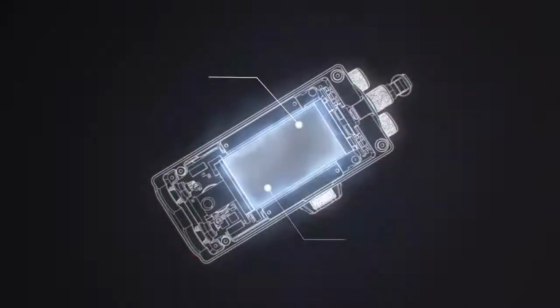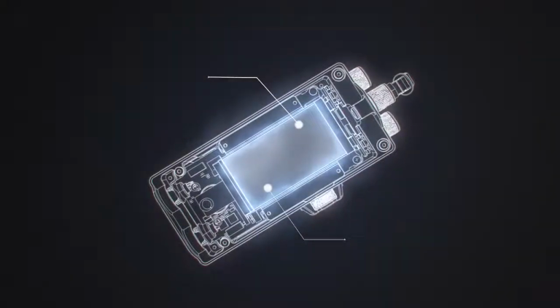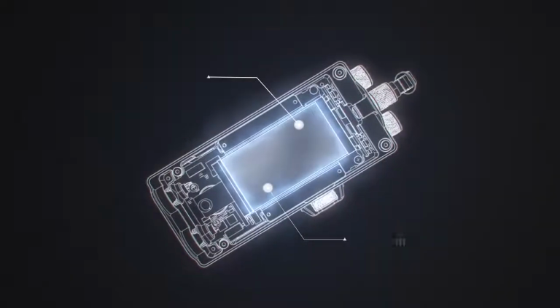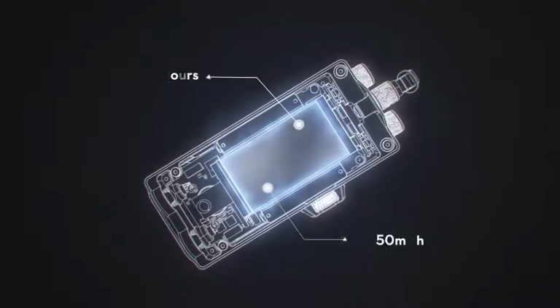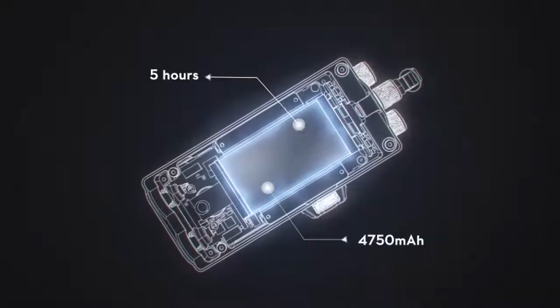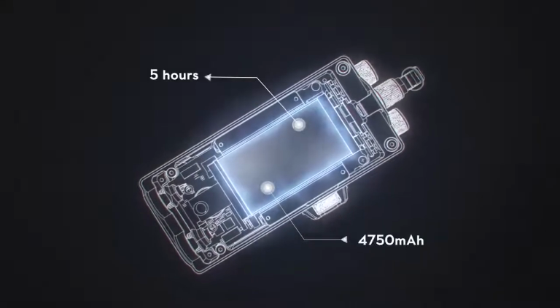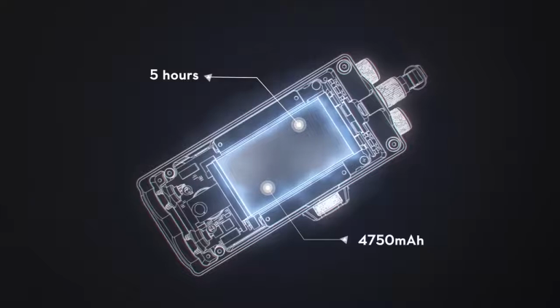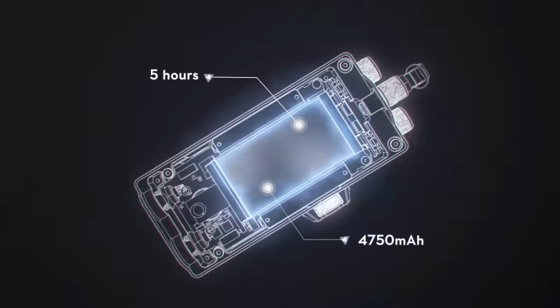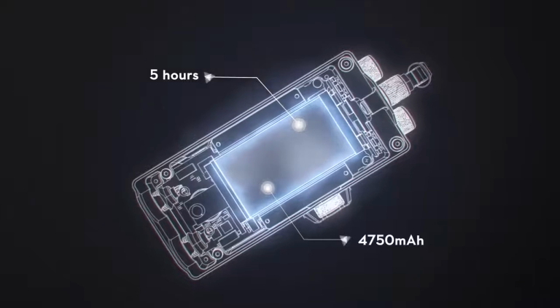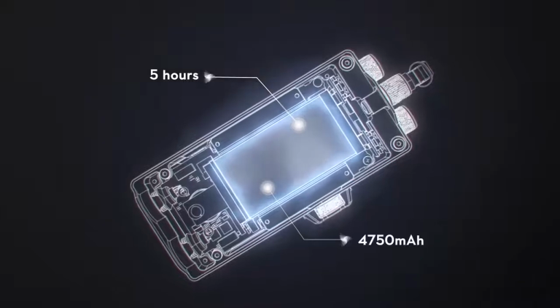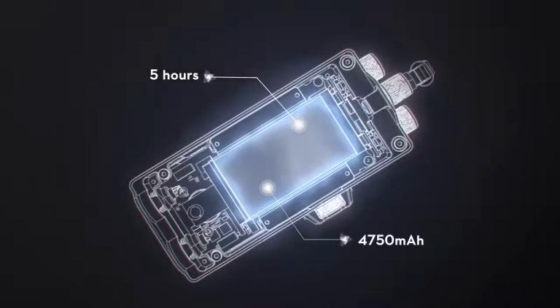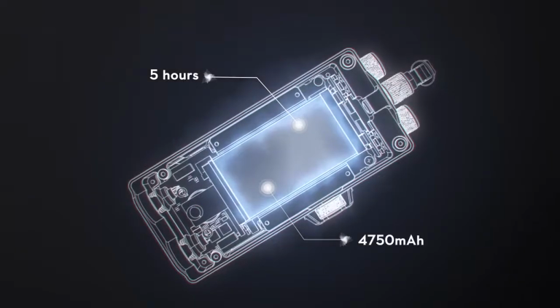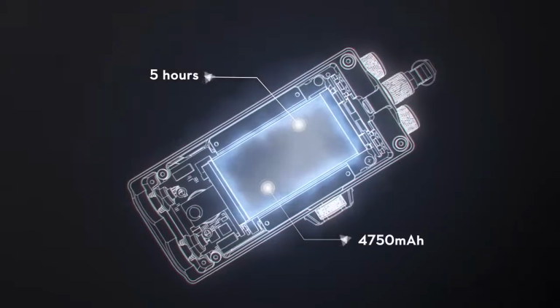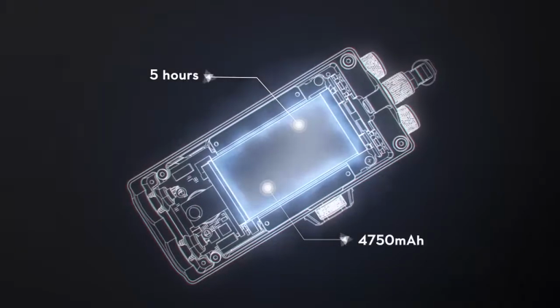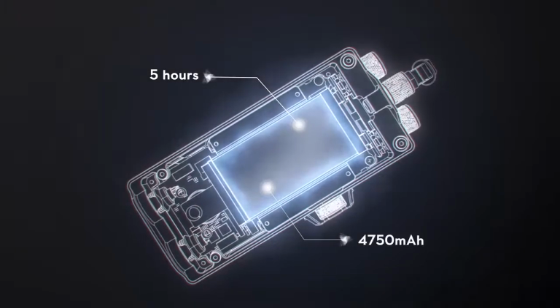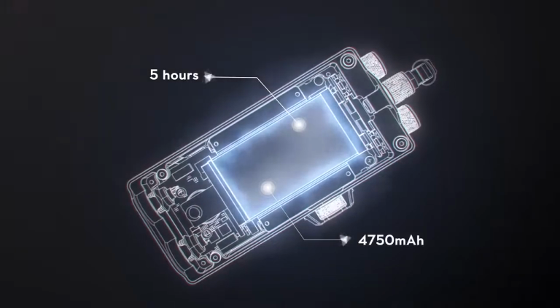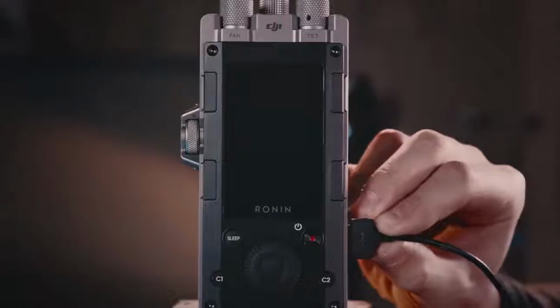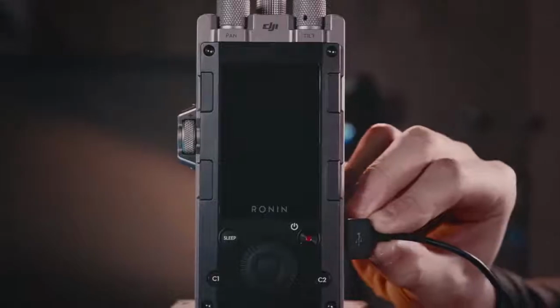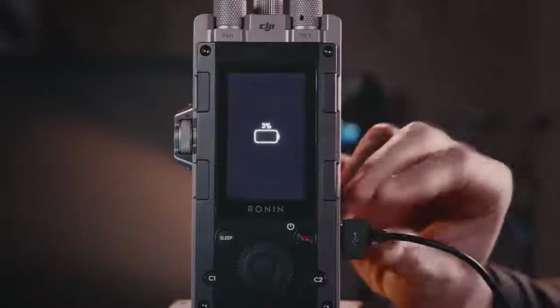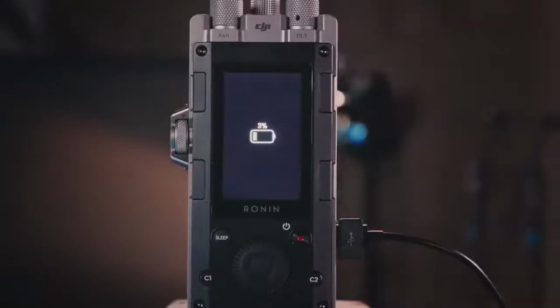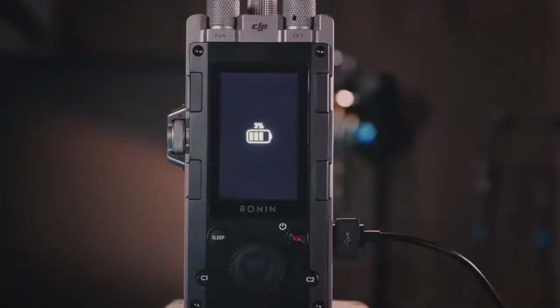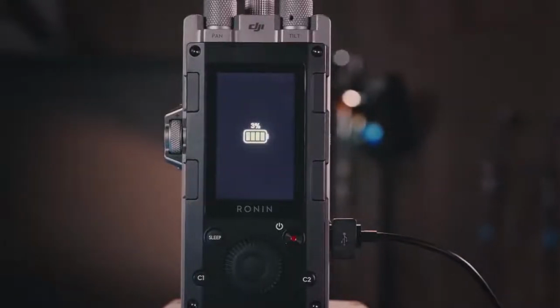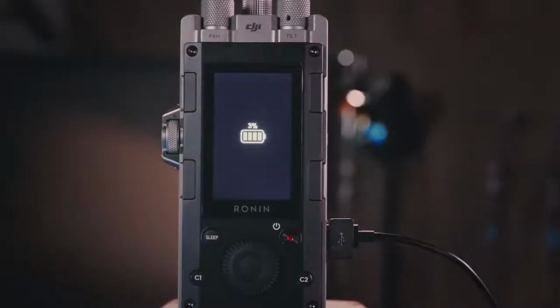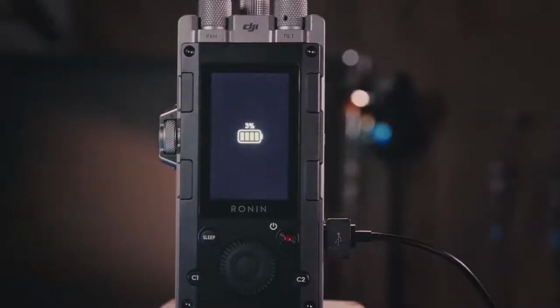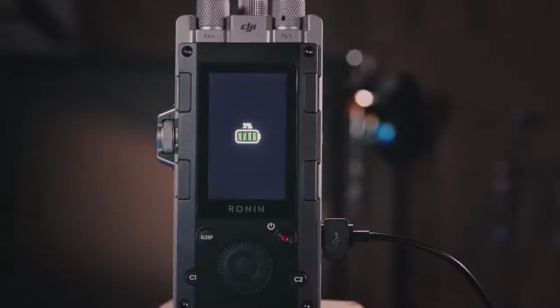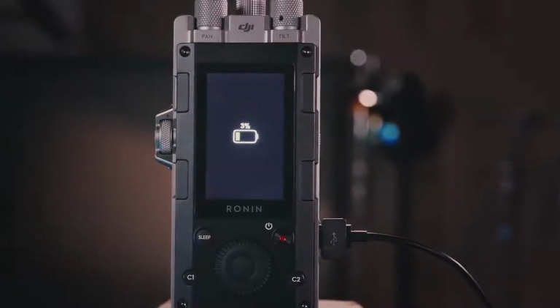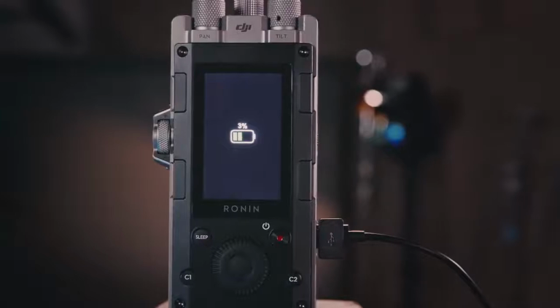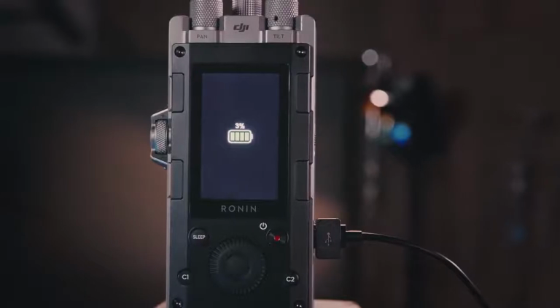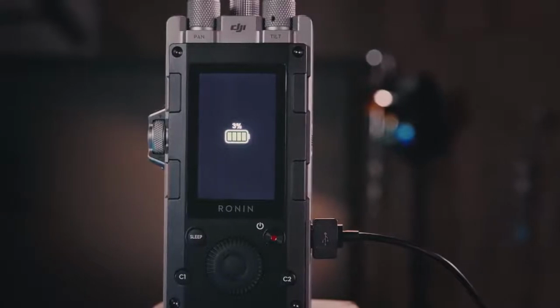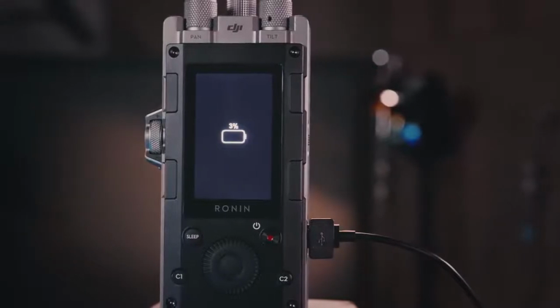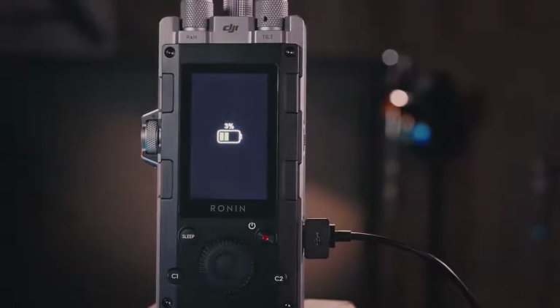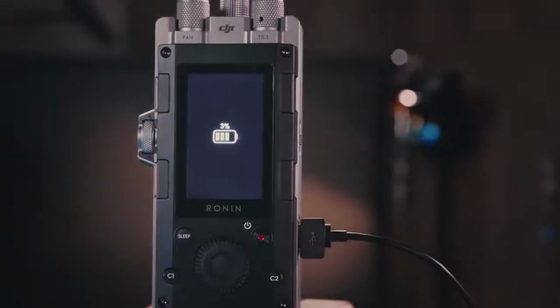With a 4750 mAh battery that offers up to 5 hours of operating time, DJI ForcePro has more than enough power to stay on for an entire shoot.